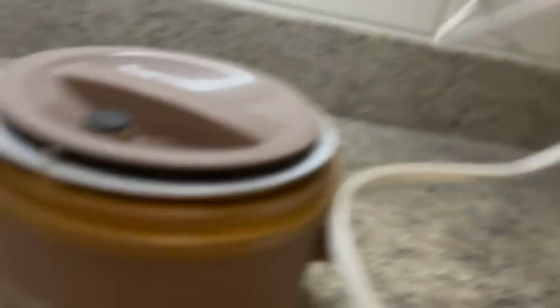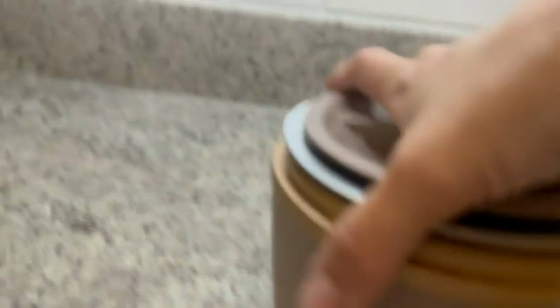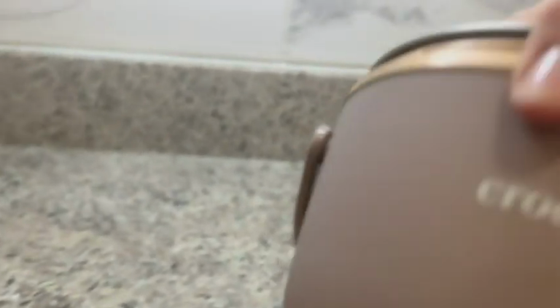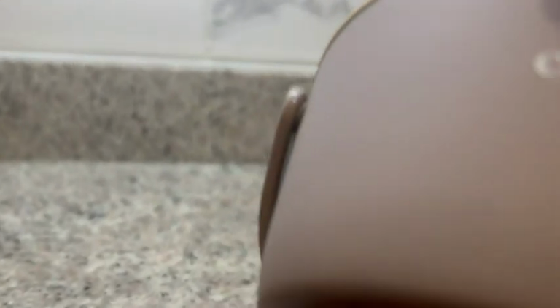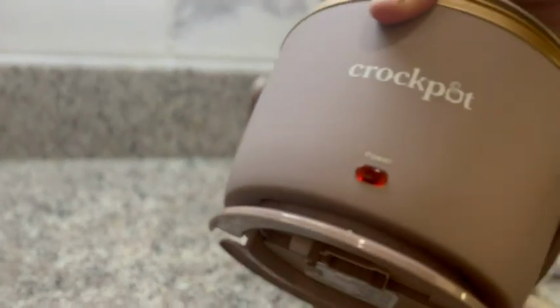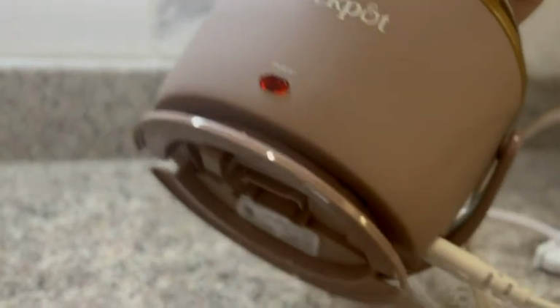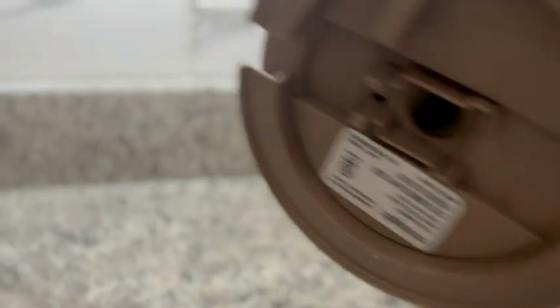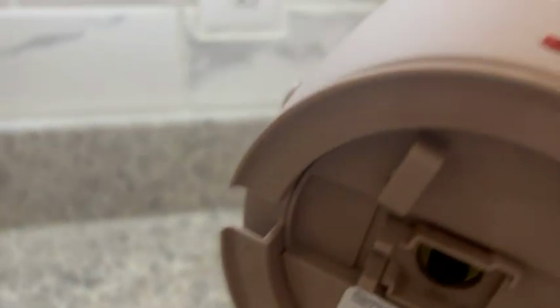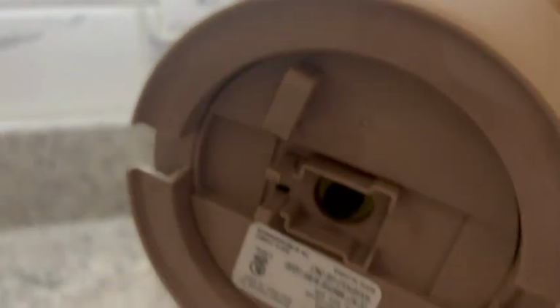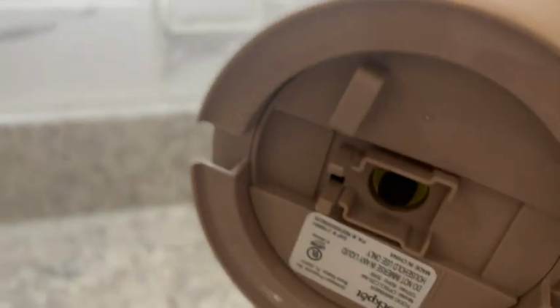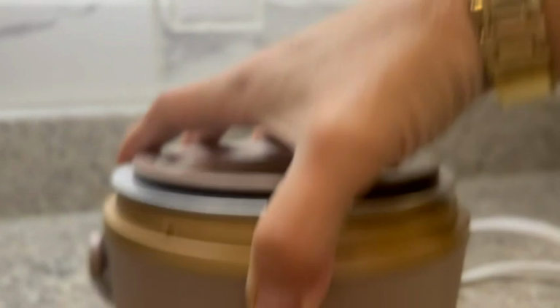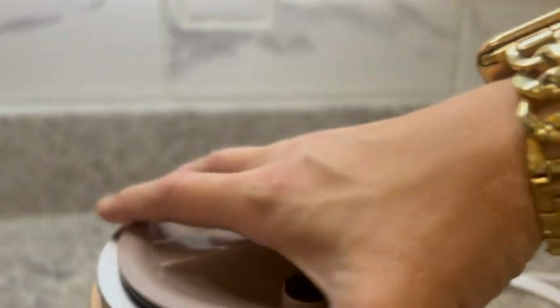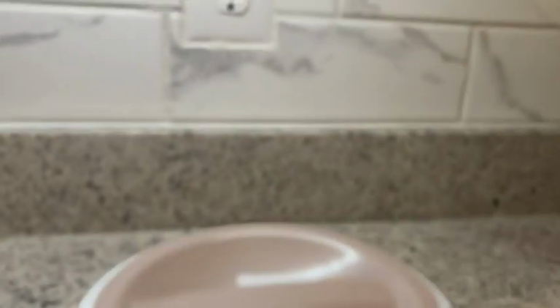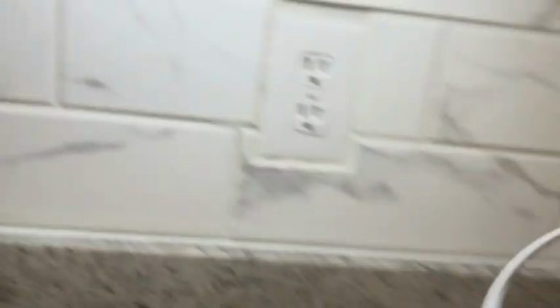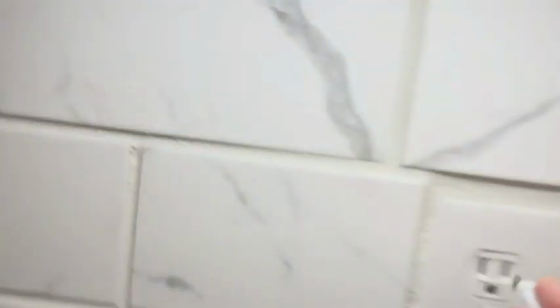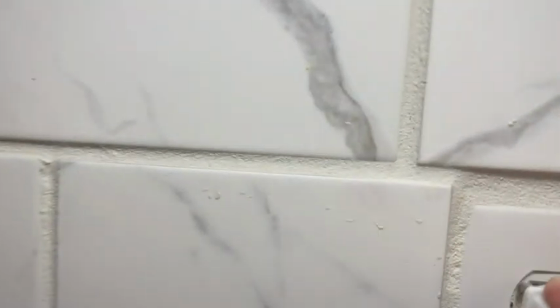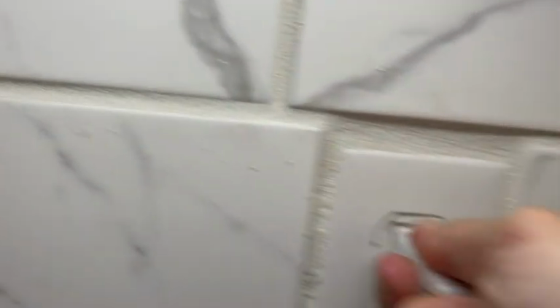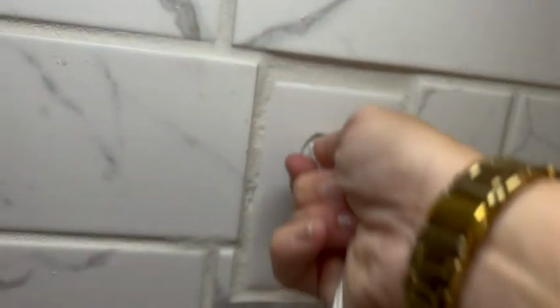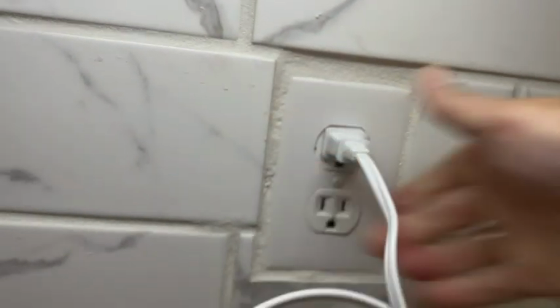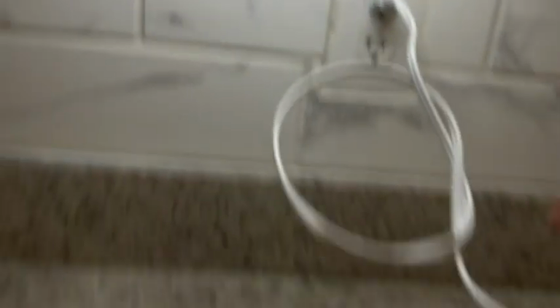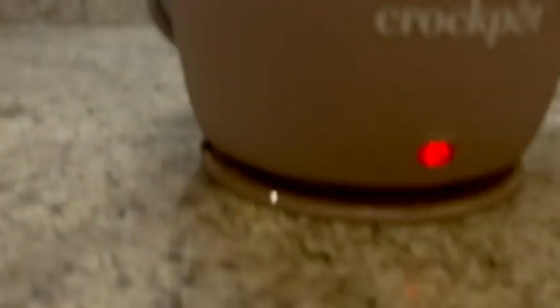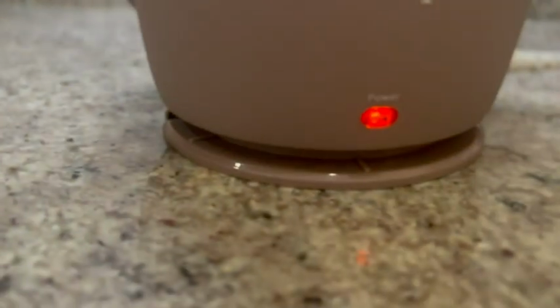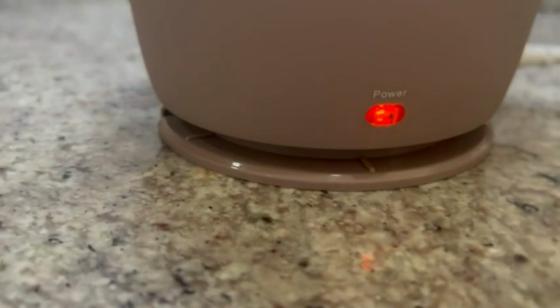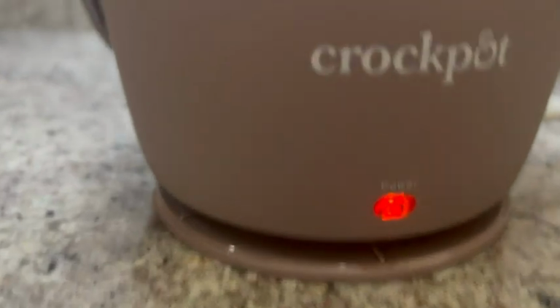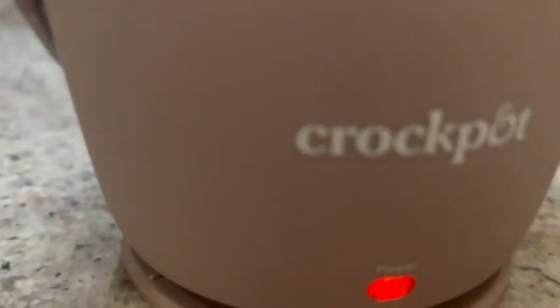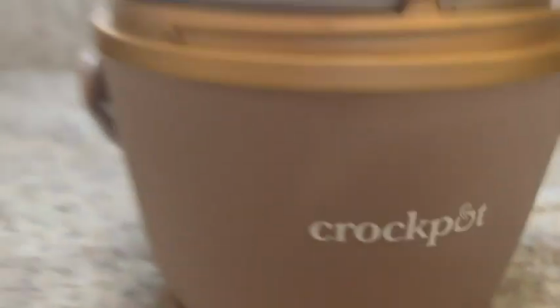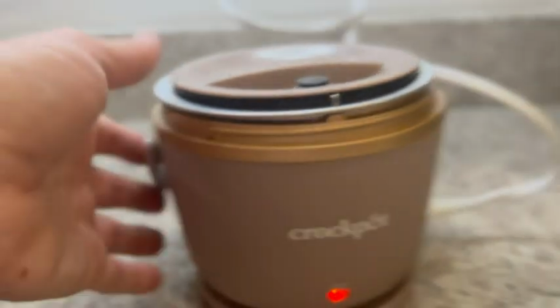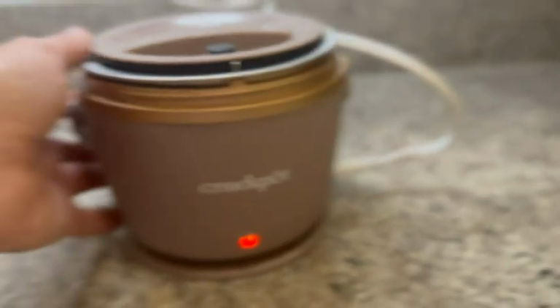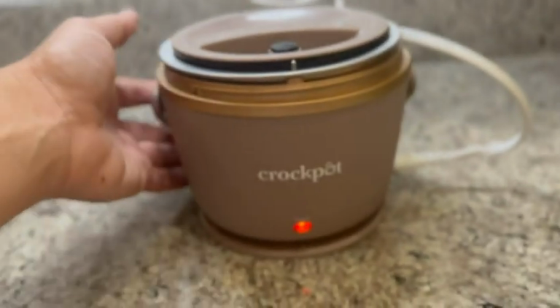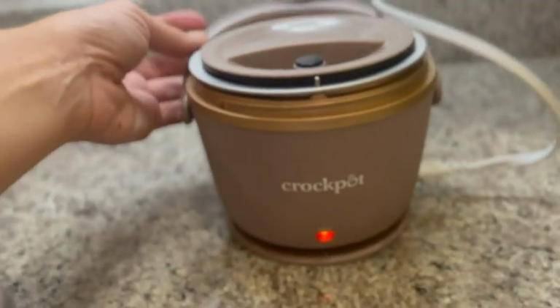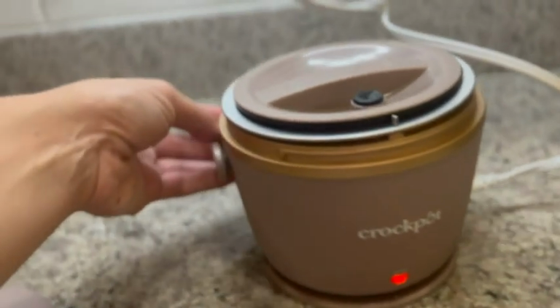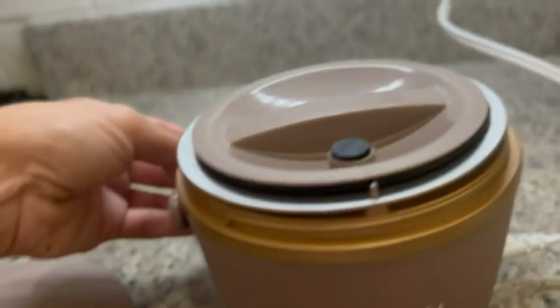This cord is fully removable and it actually wraps around and holds in place at the bottom, which is cool. And then it's just like a regular plug — you can see it's turning on here.